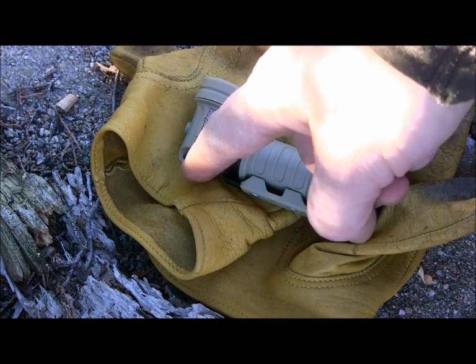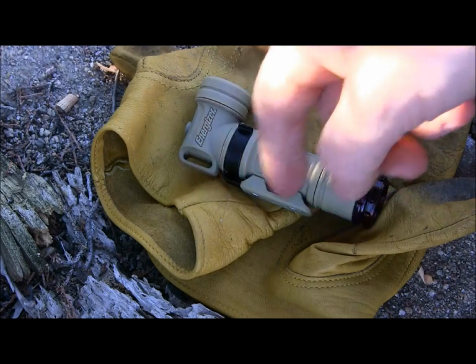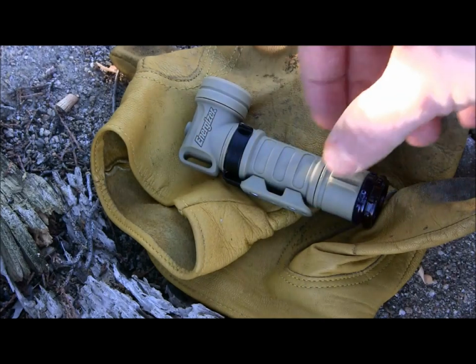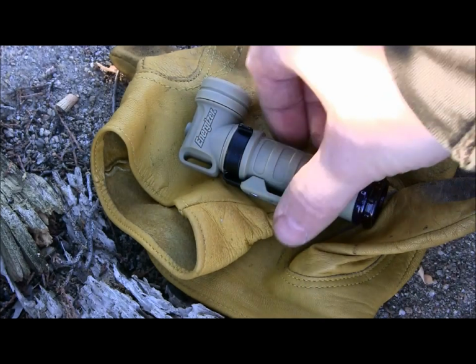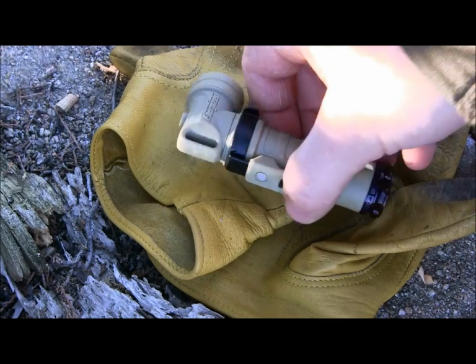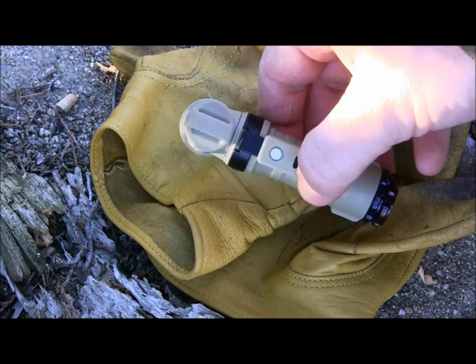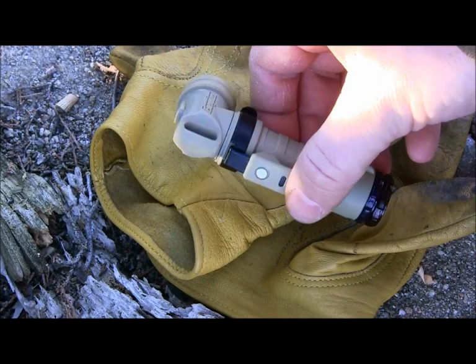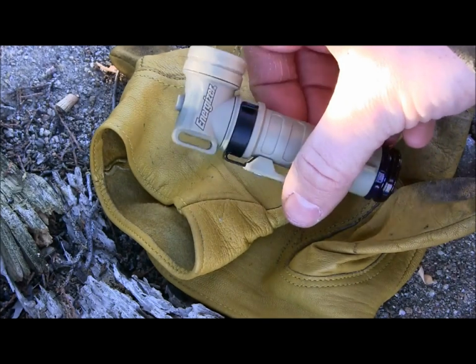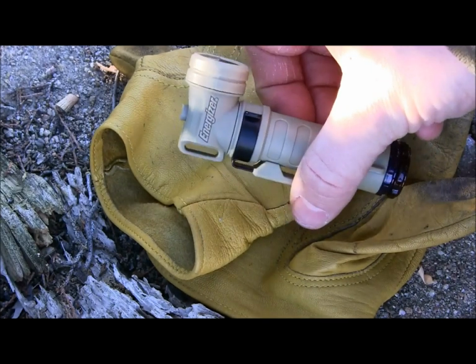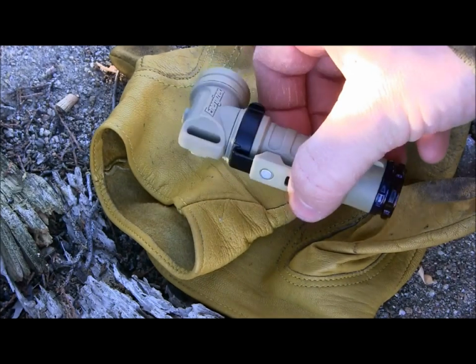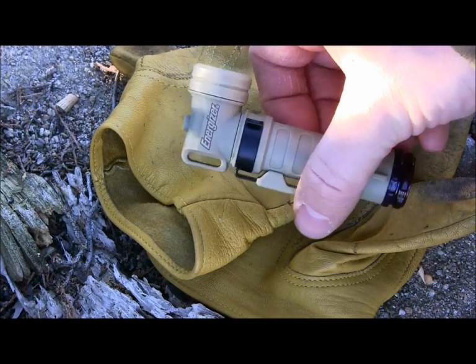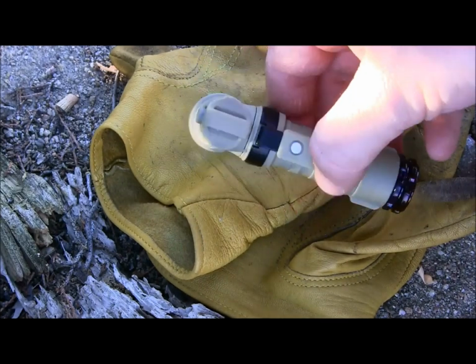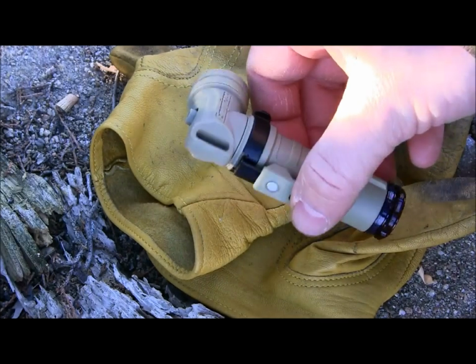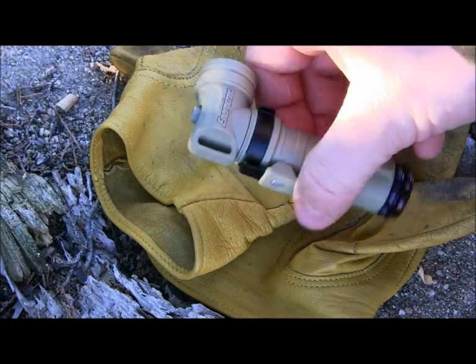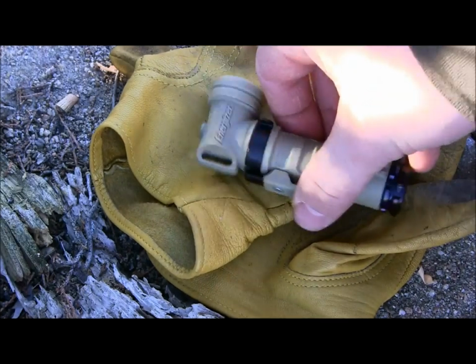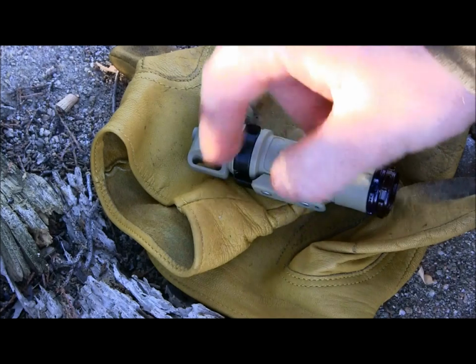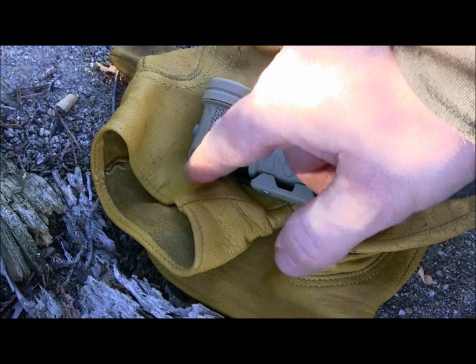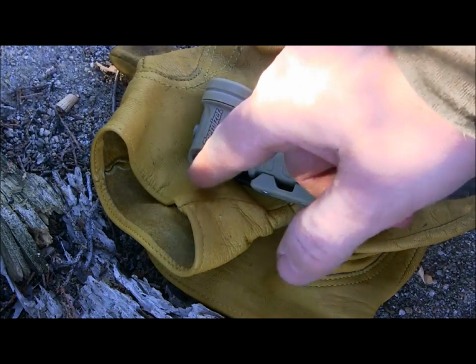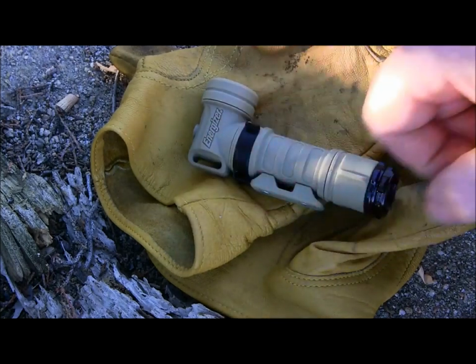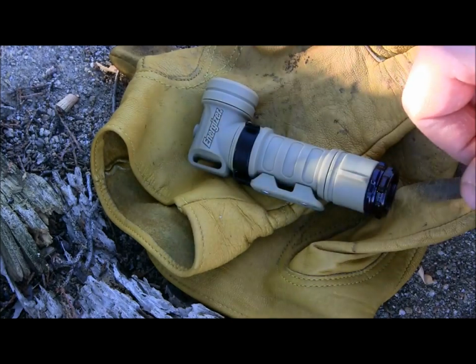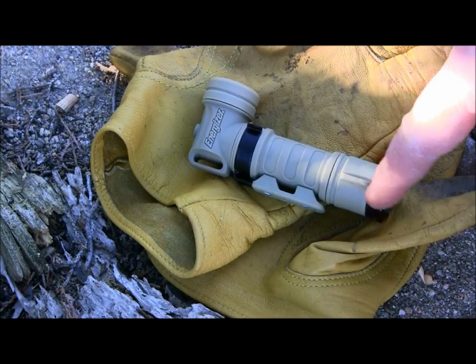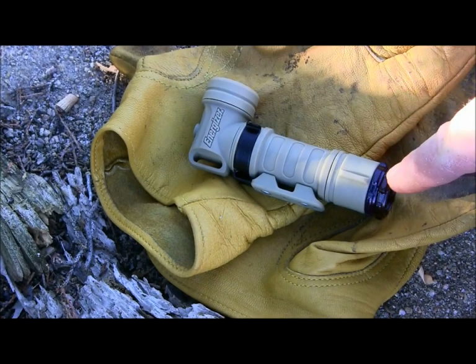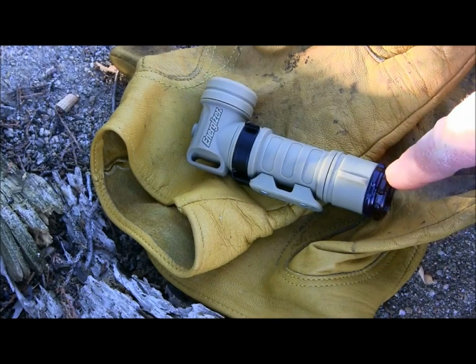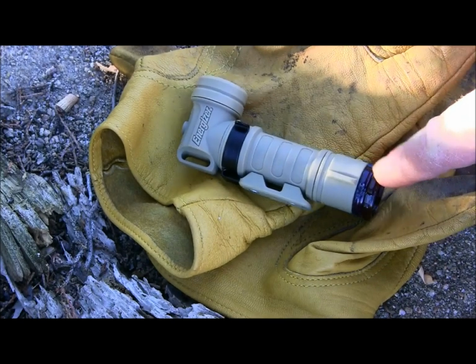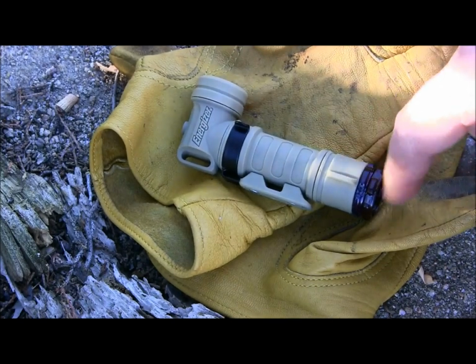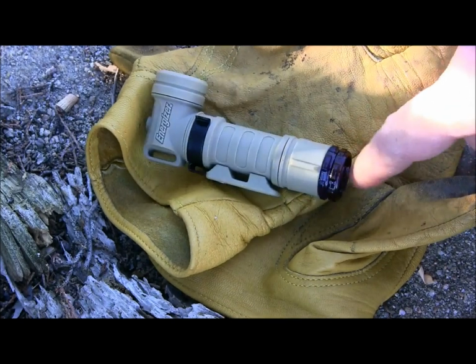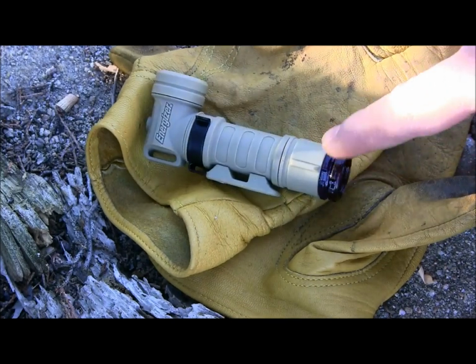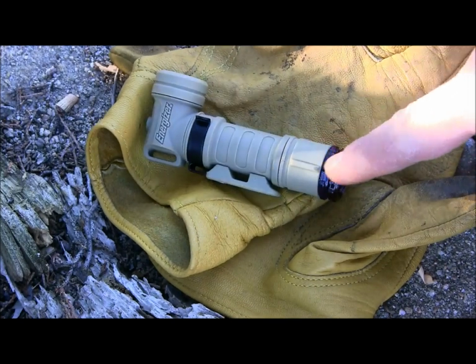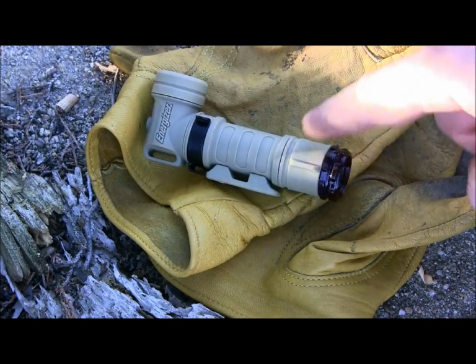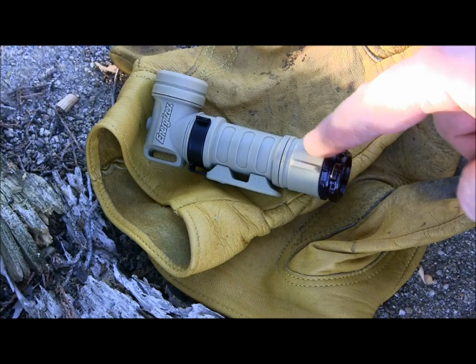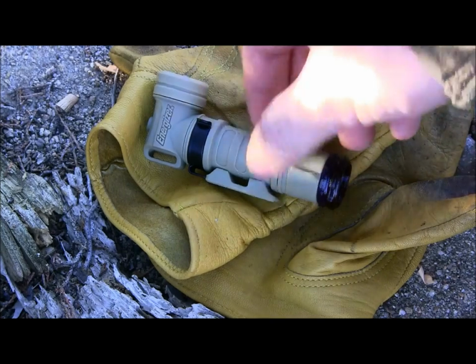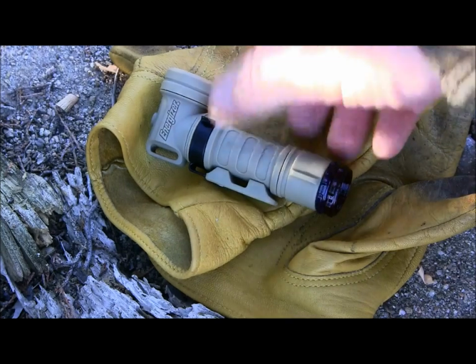It gives you a little loop on the back near the lens so you can attach it to a lanyard — you could run paracord through there or attach it in some other way. And down here they give you two separate lenses that screw into the bottom.